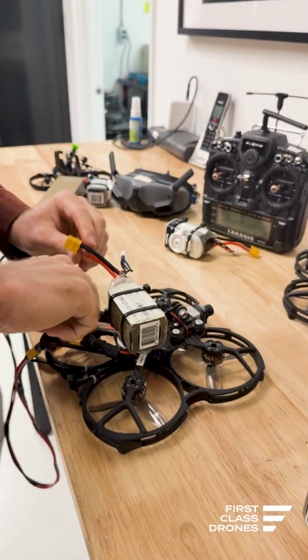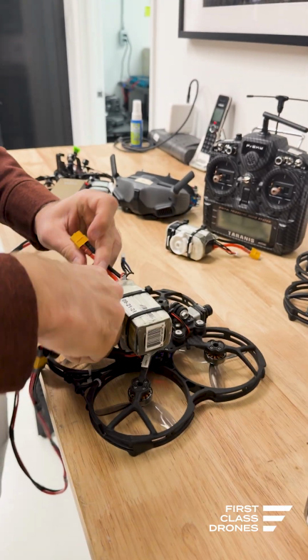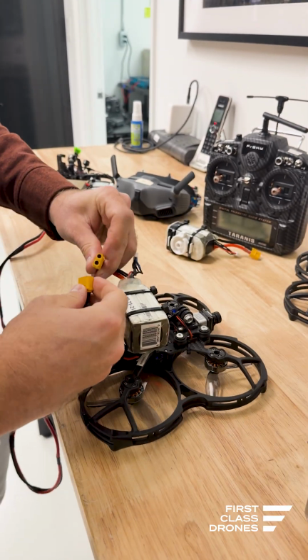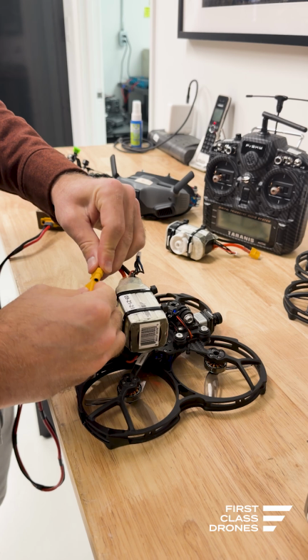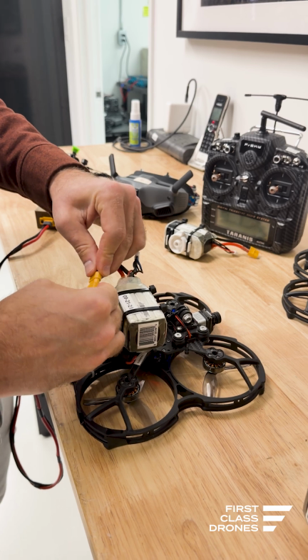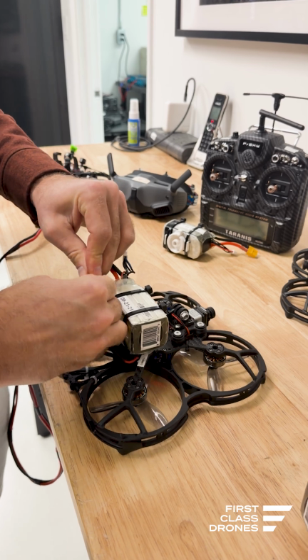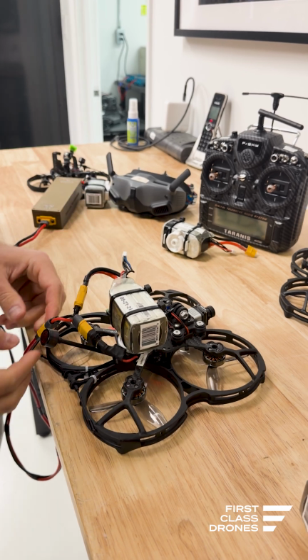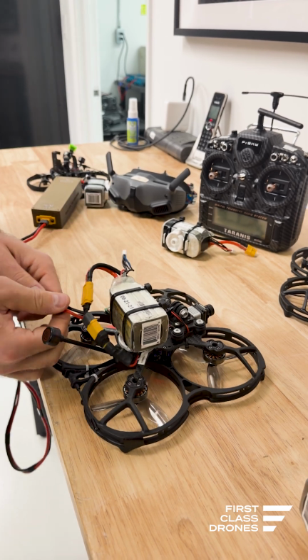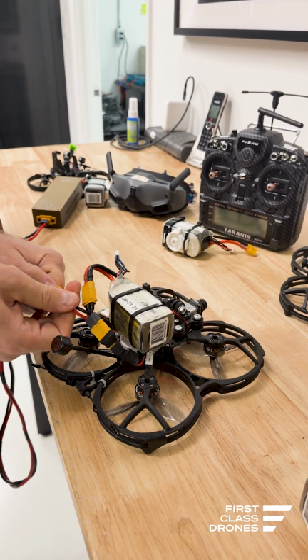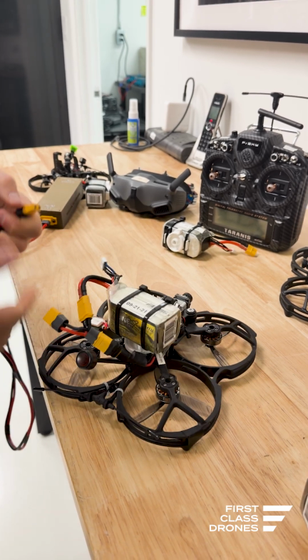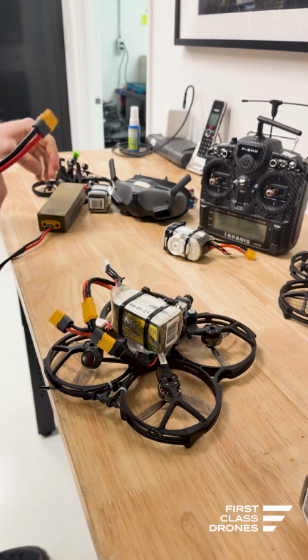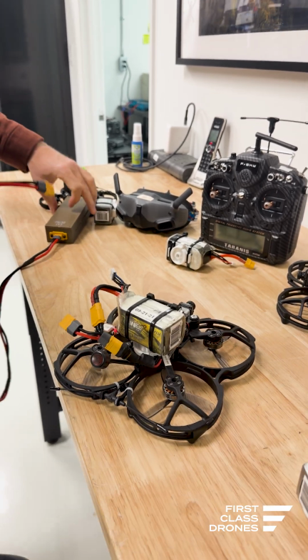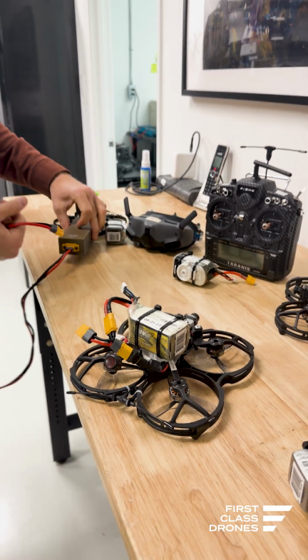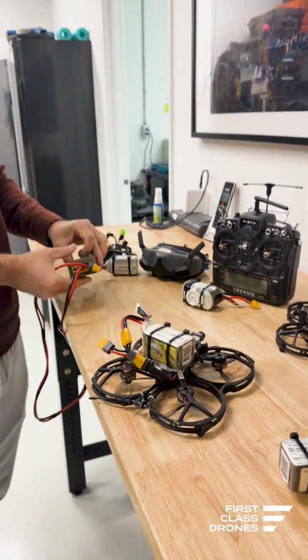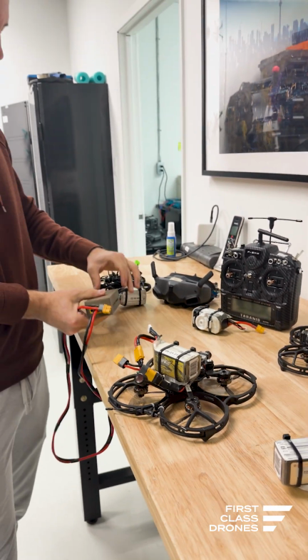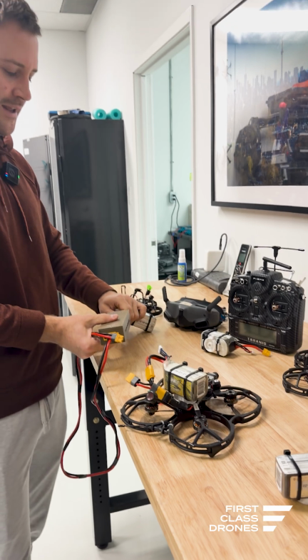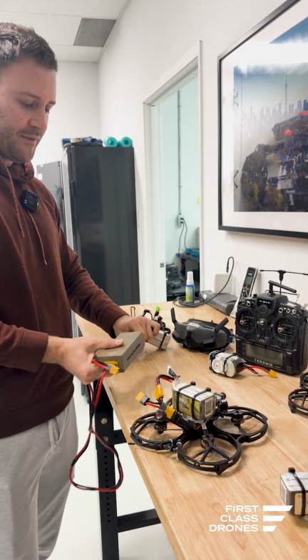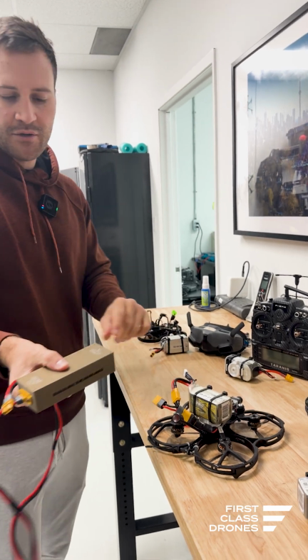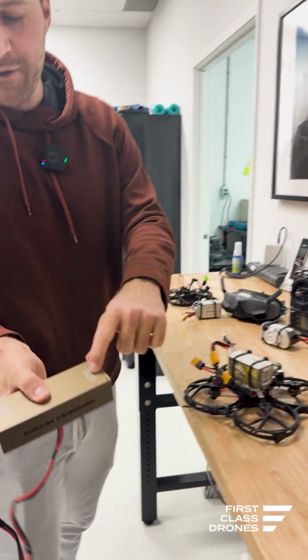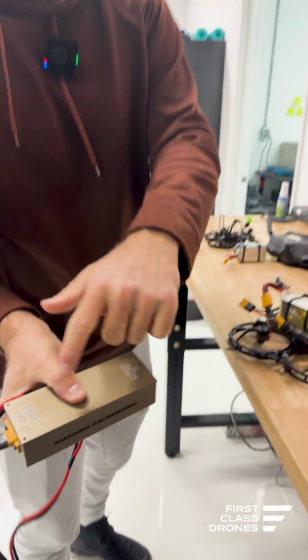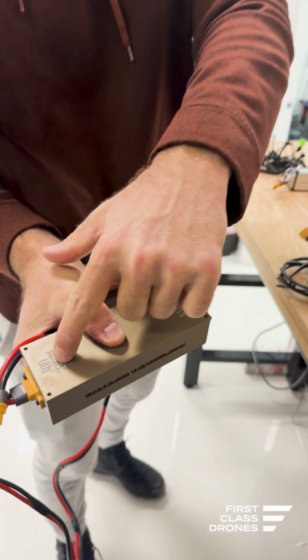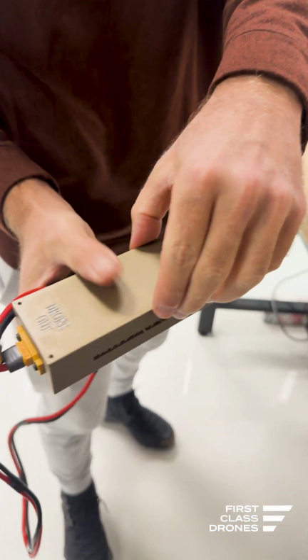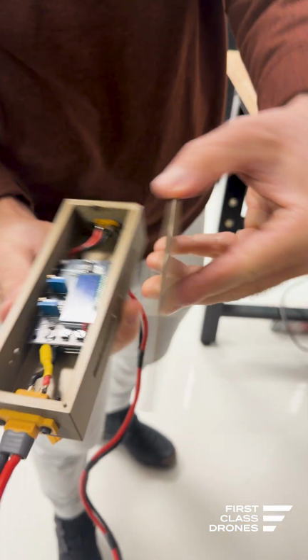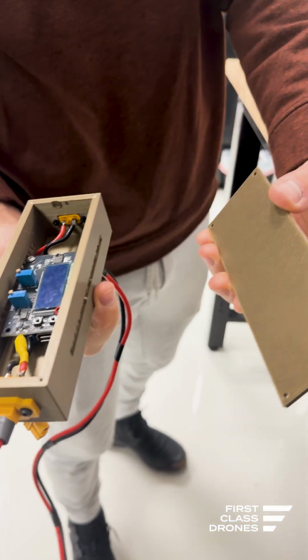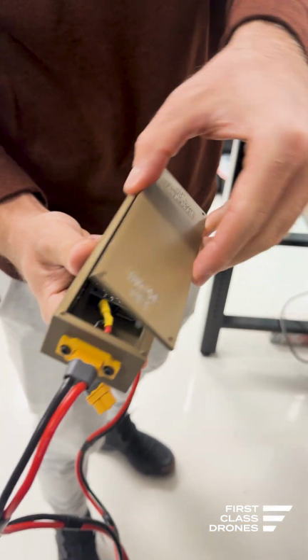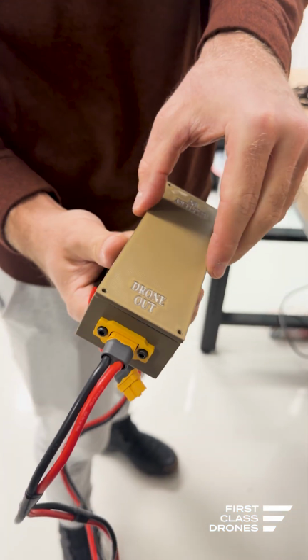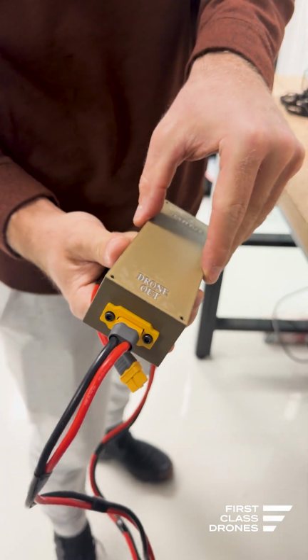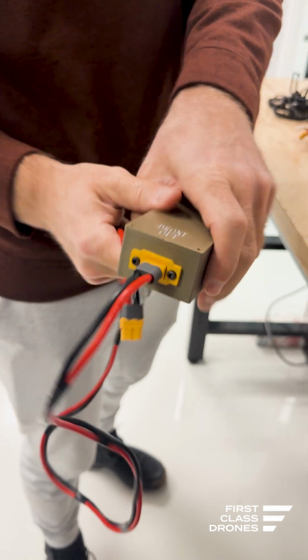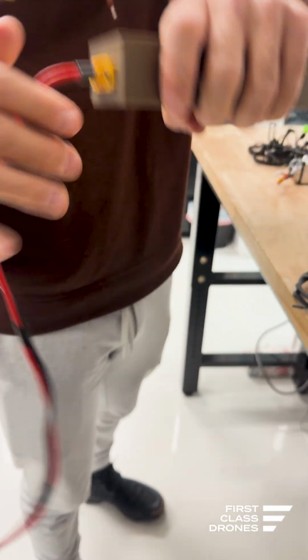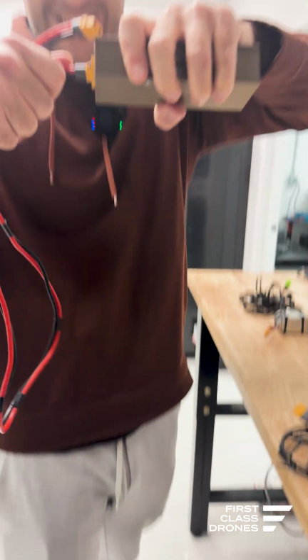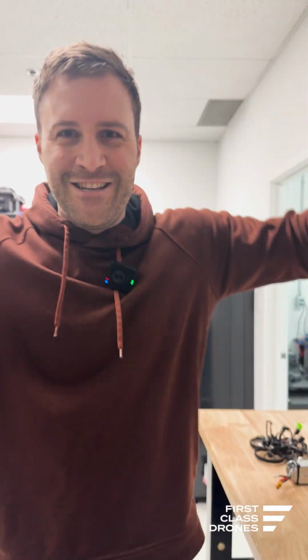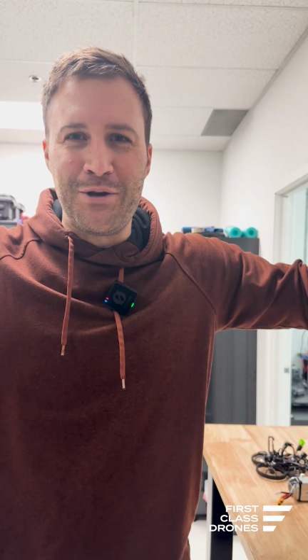You plug that in and then unplug this. Now of course we've shown you this already, but we haven't shown you the battery in and drone out with this sweet 3D printed case to keep everything super durable.